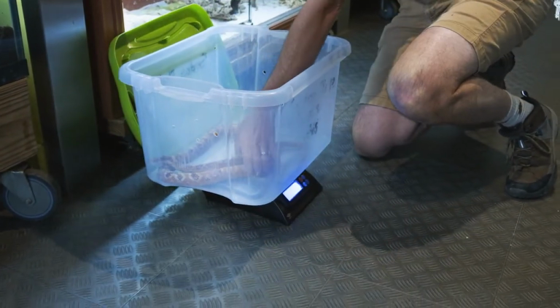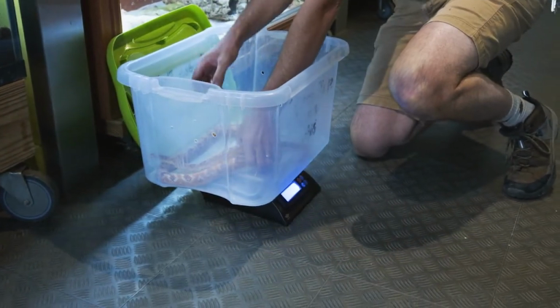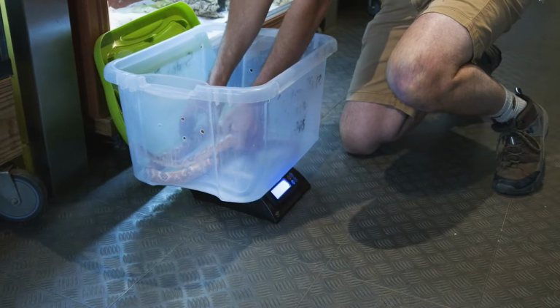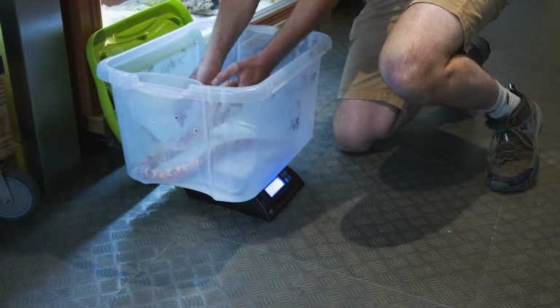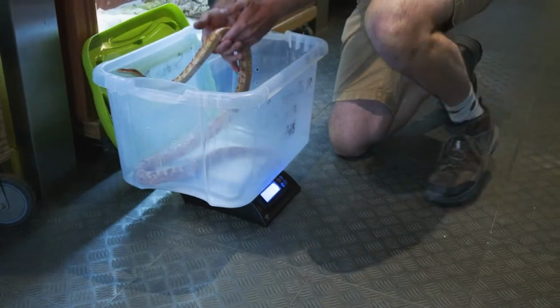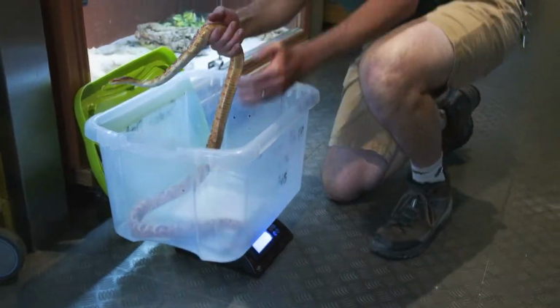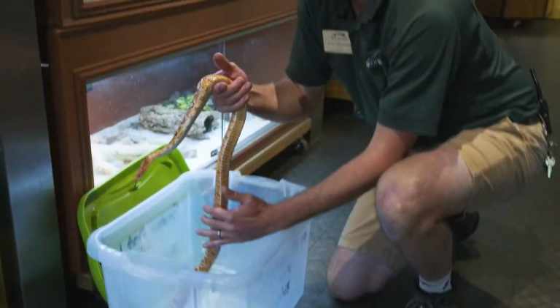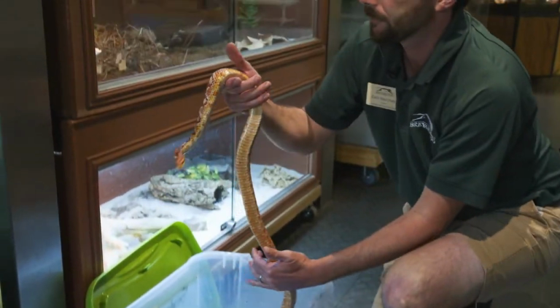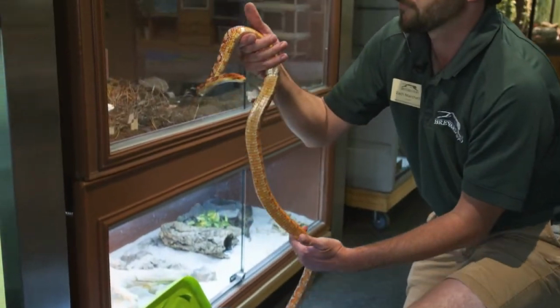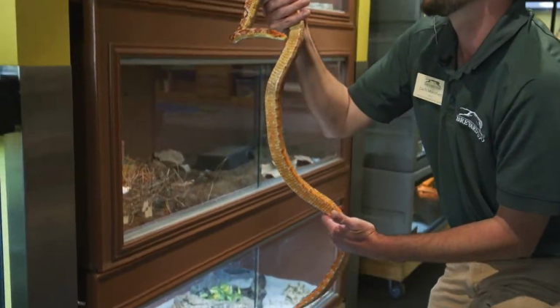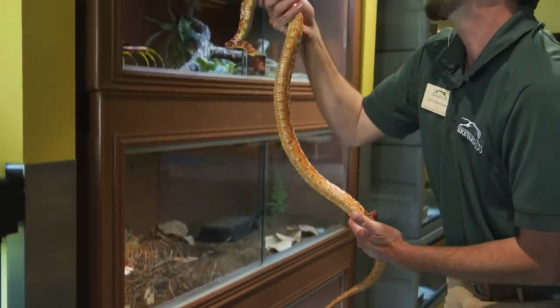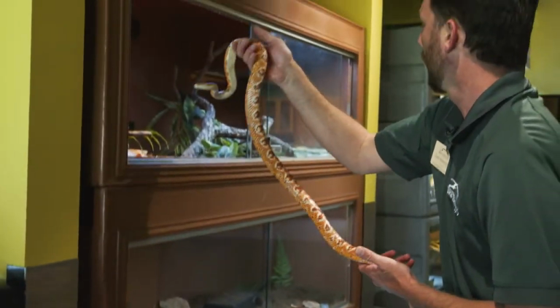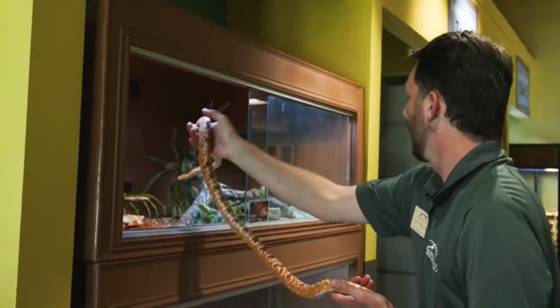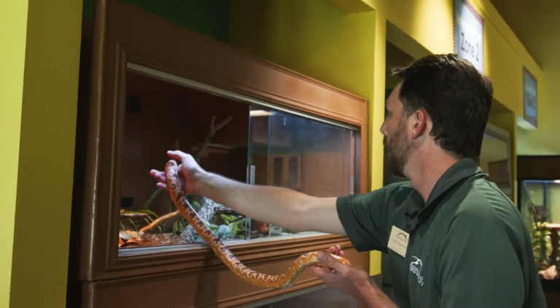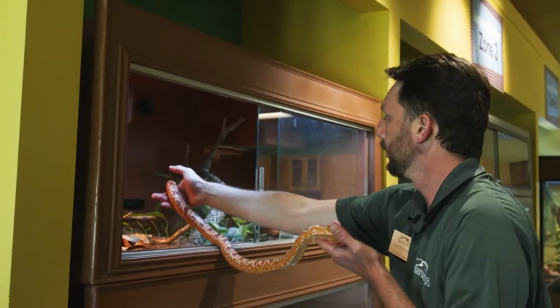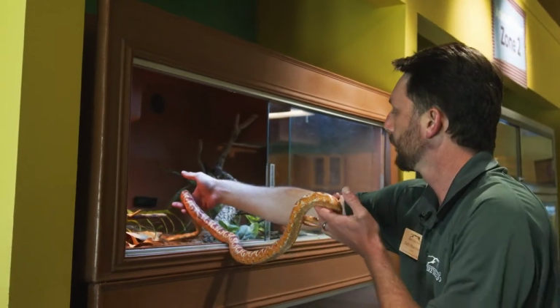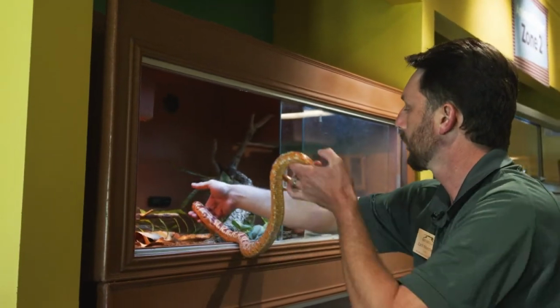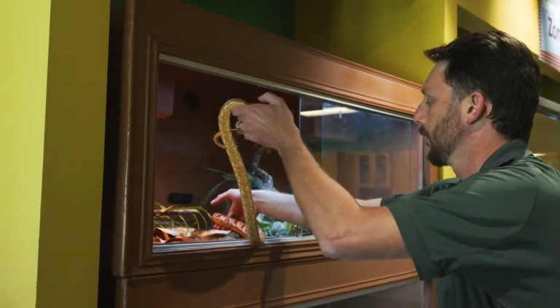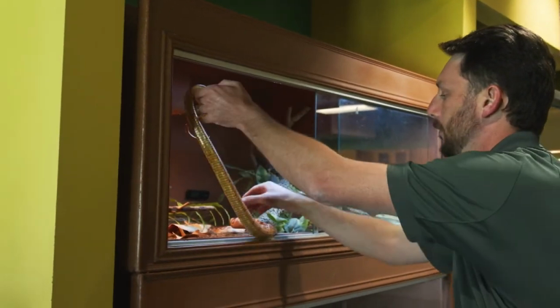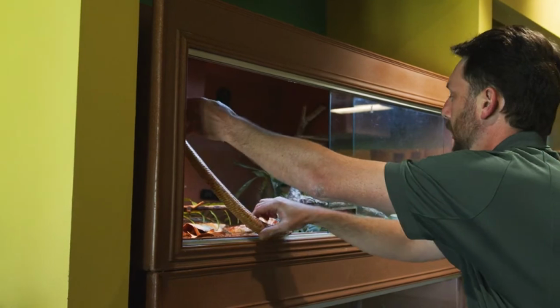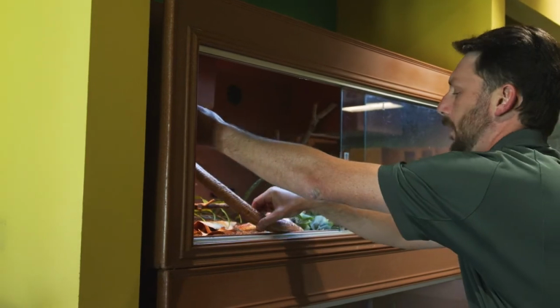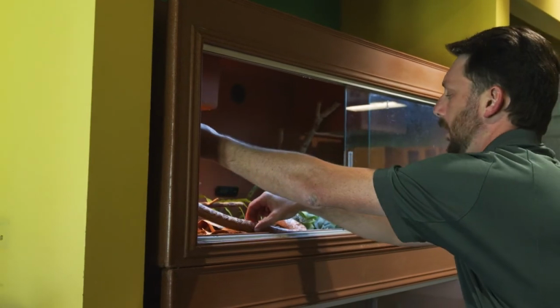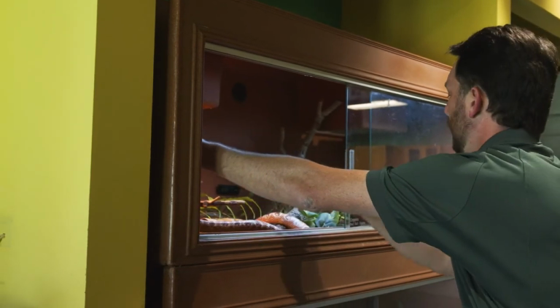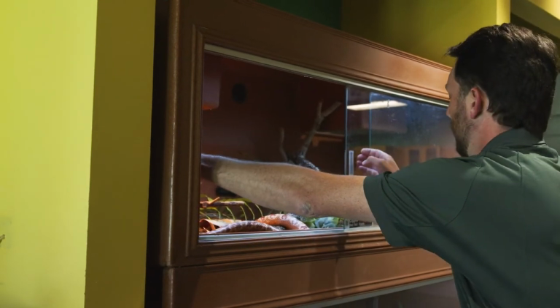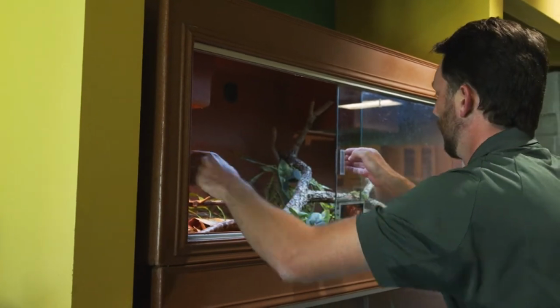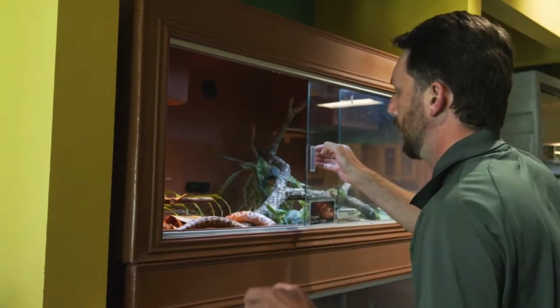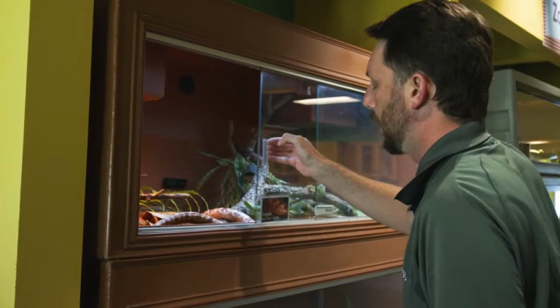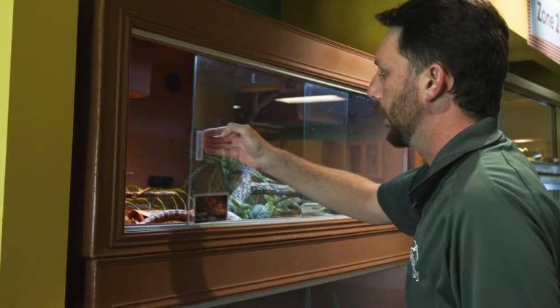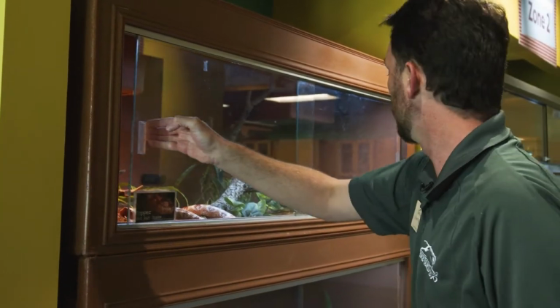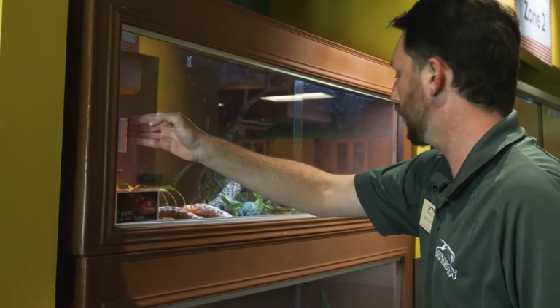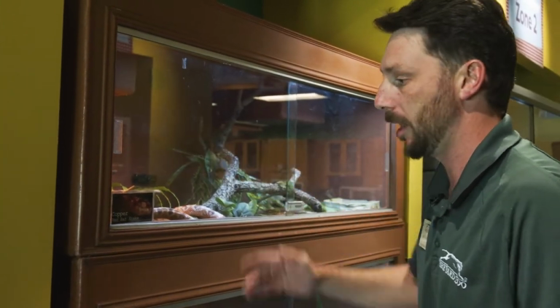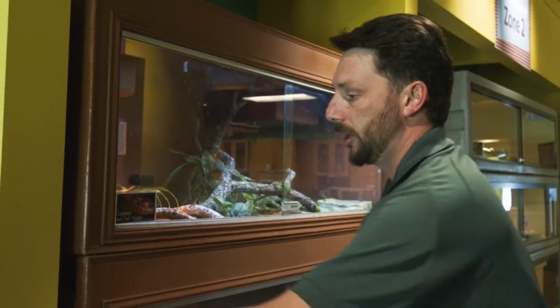So I'm going to put him back, close him up, and then we're all done.